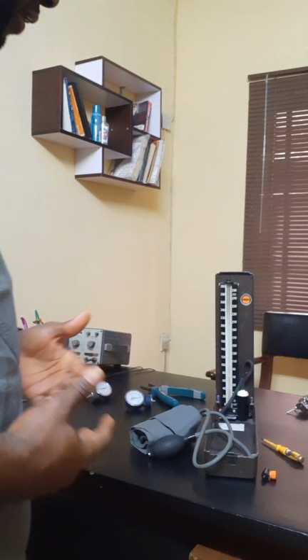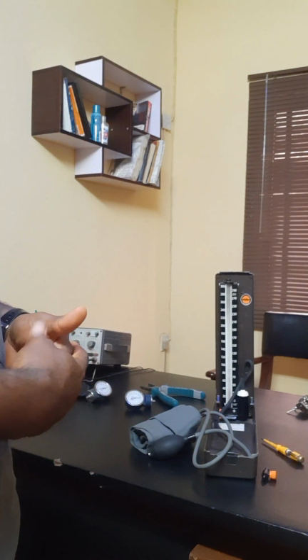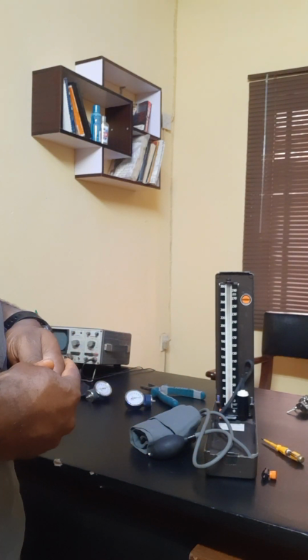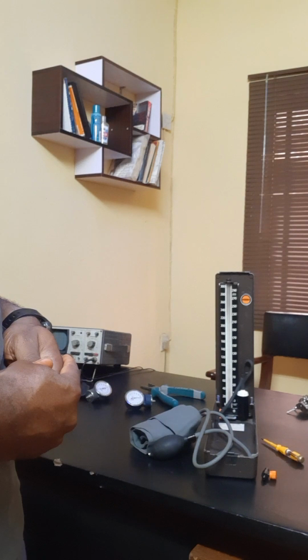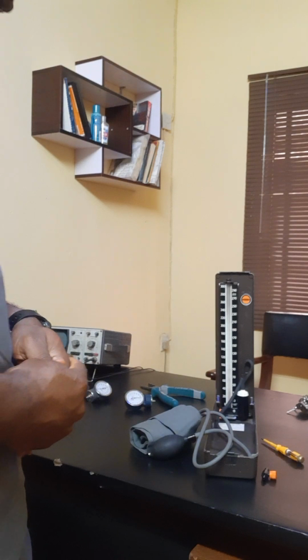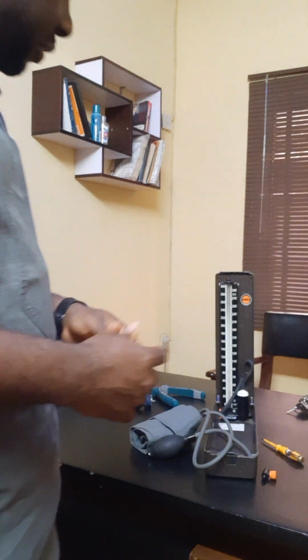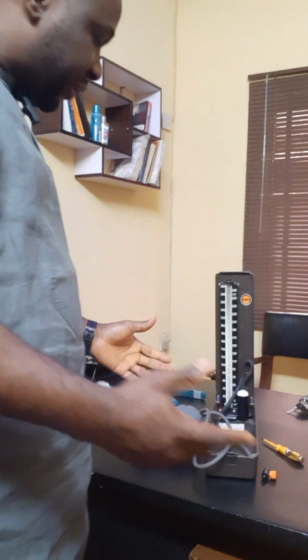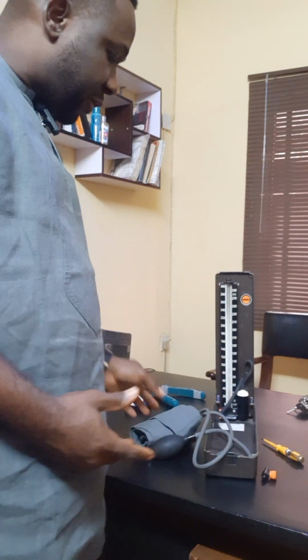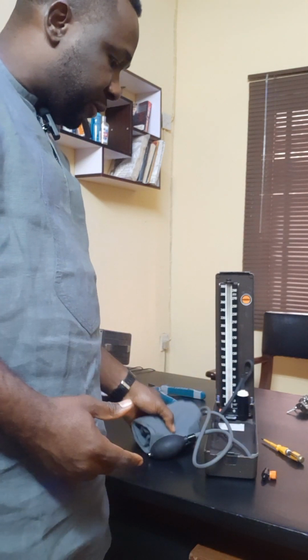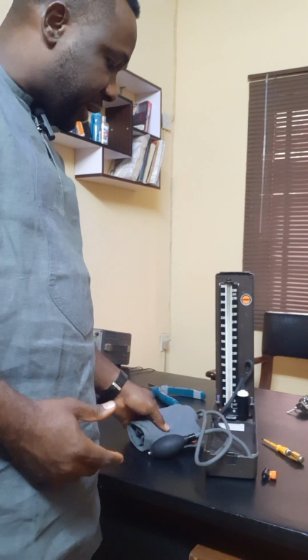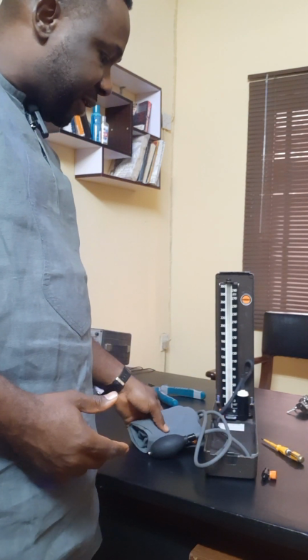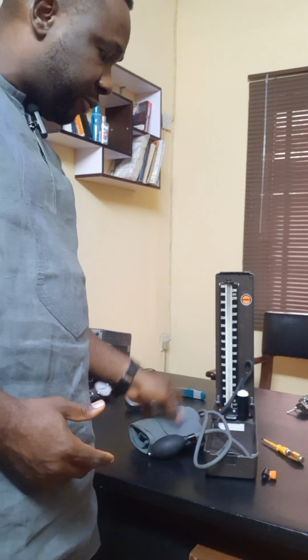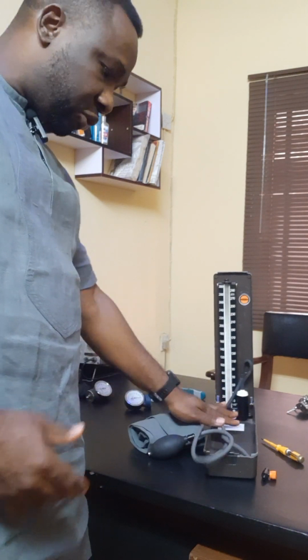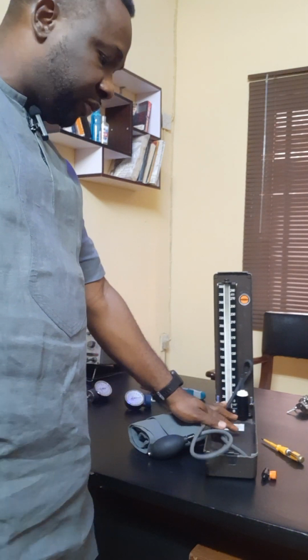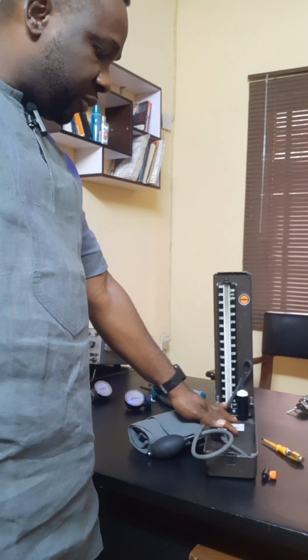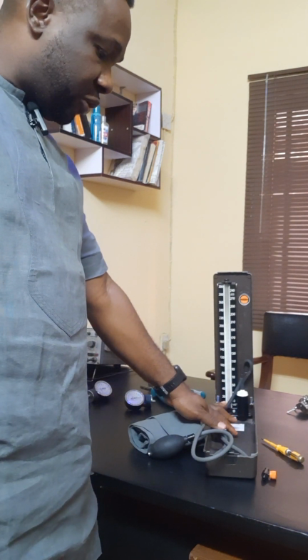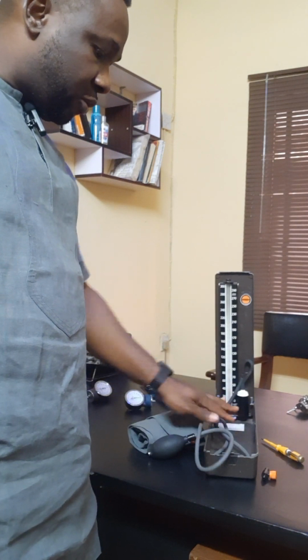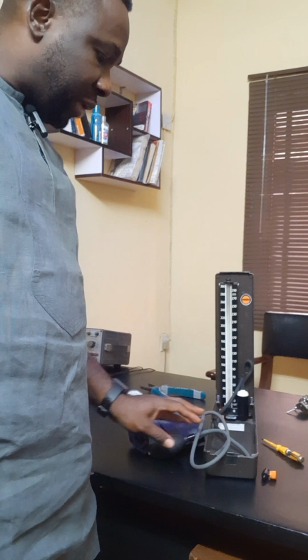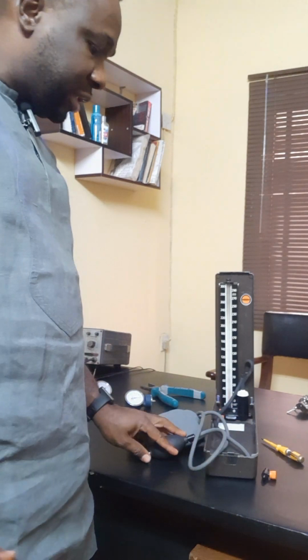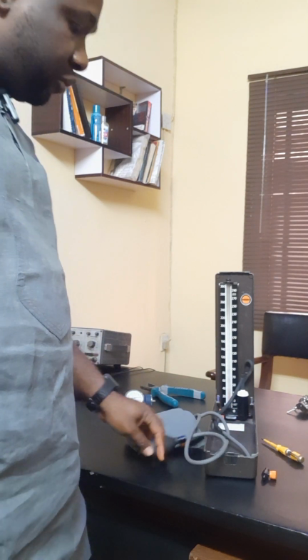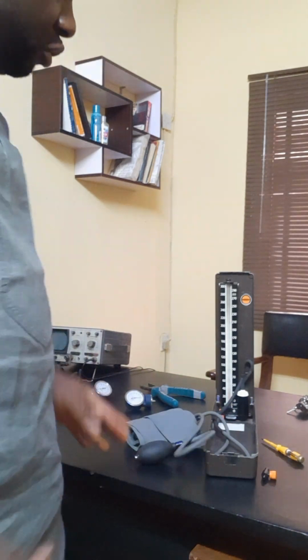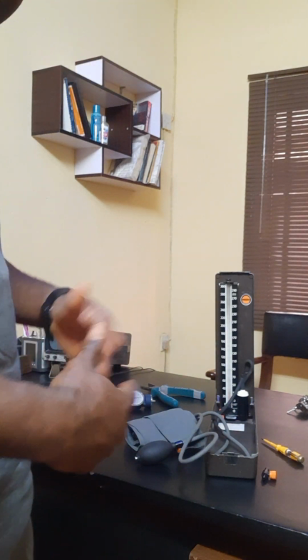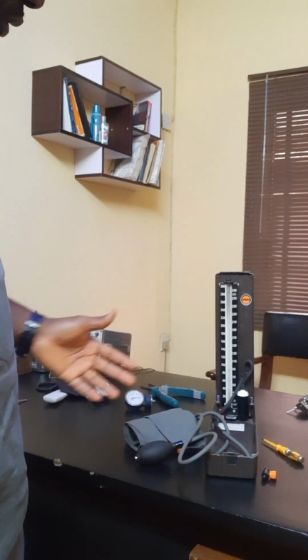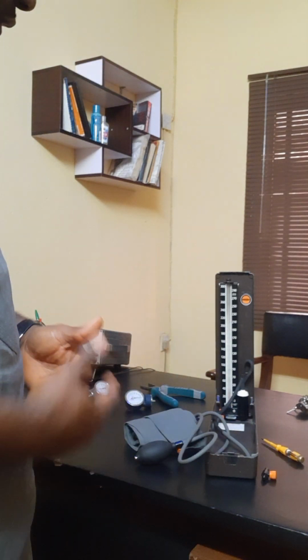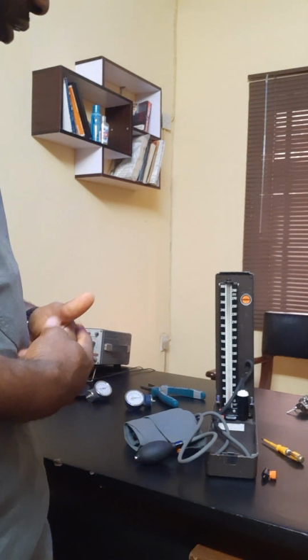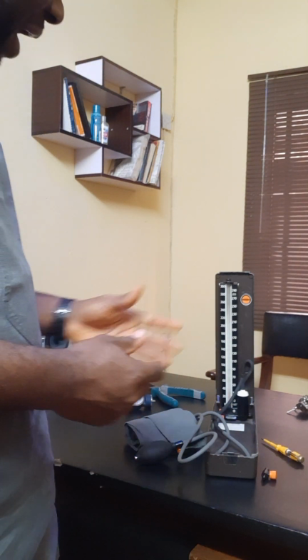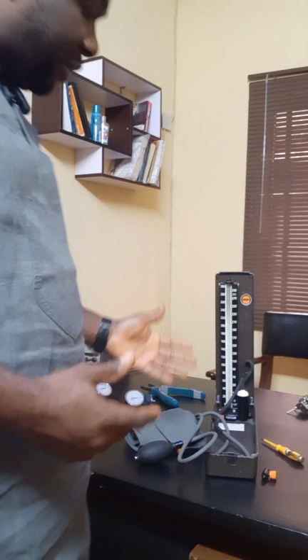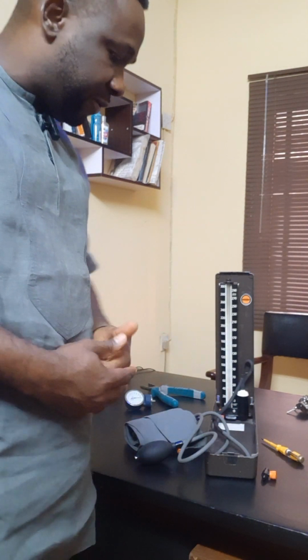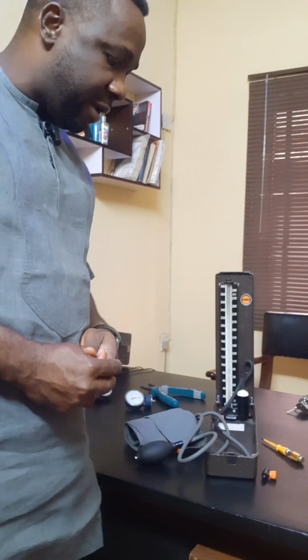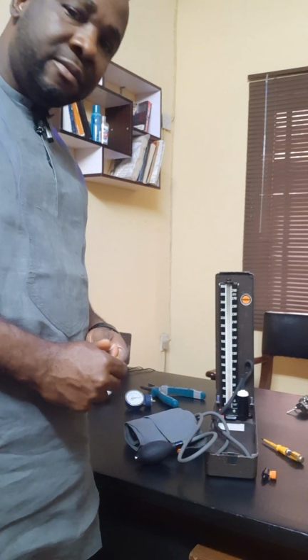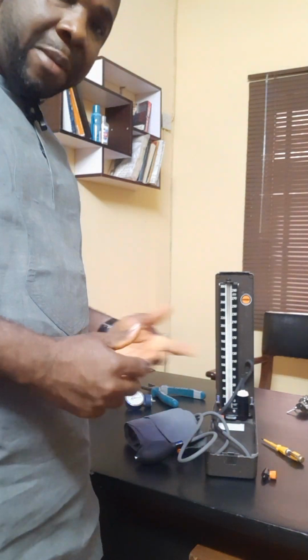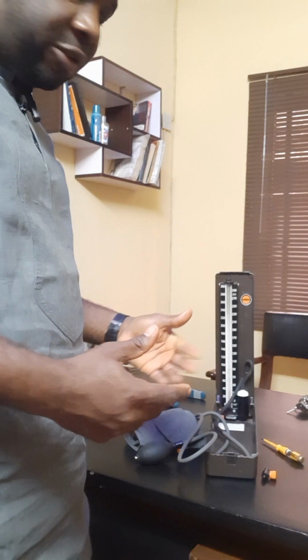So we'll be looking at processes of diagnosing the faults. I would like to show us the parts of this very apparatus.